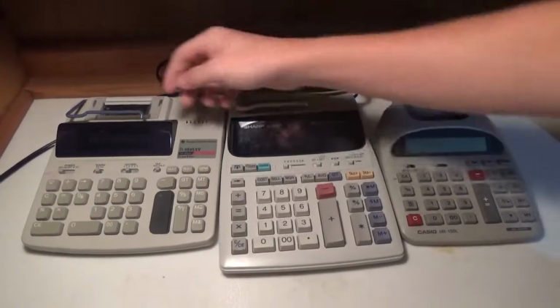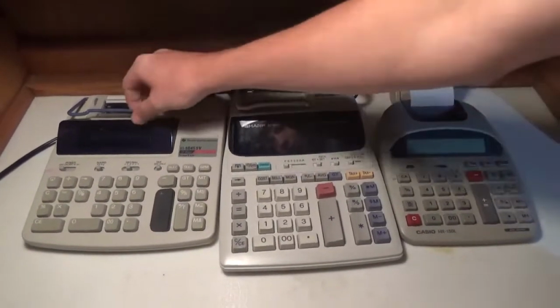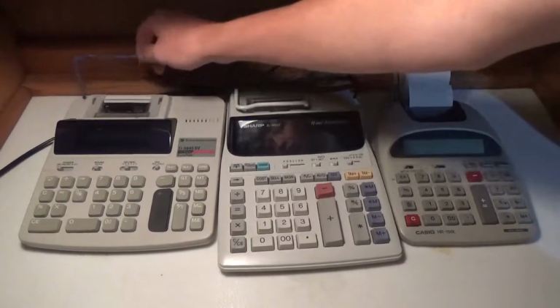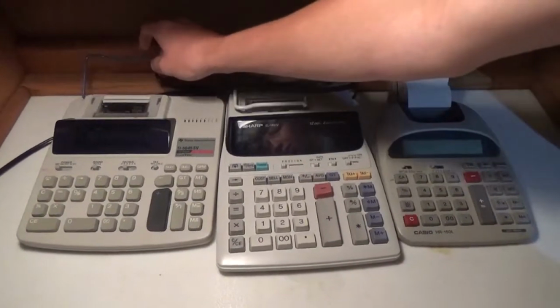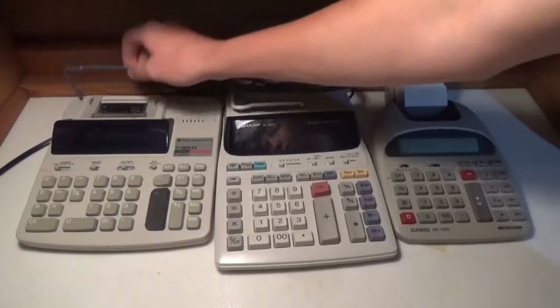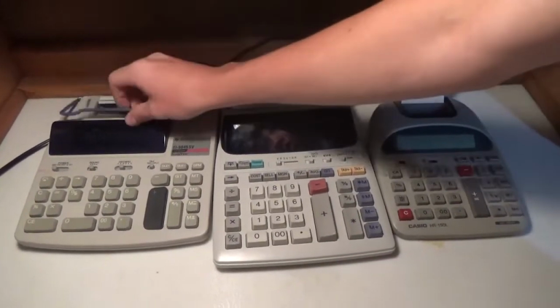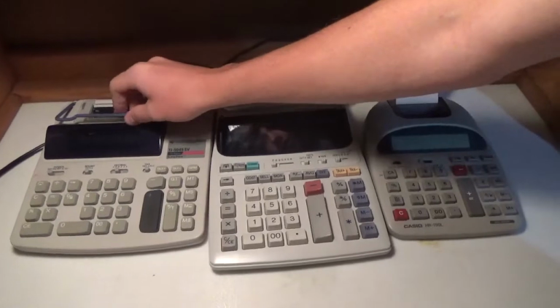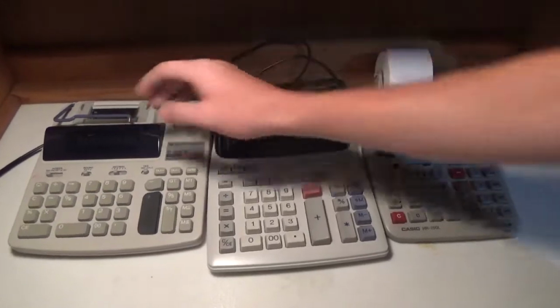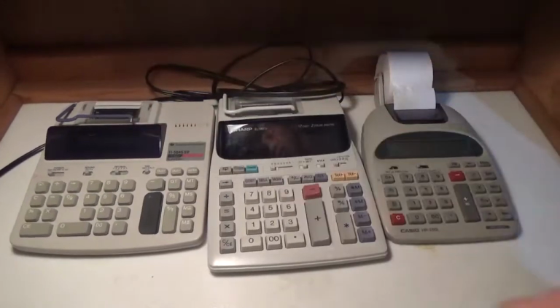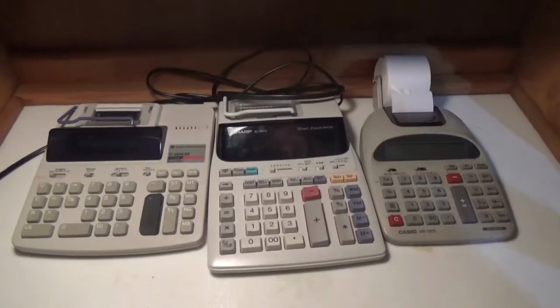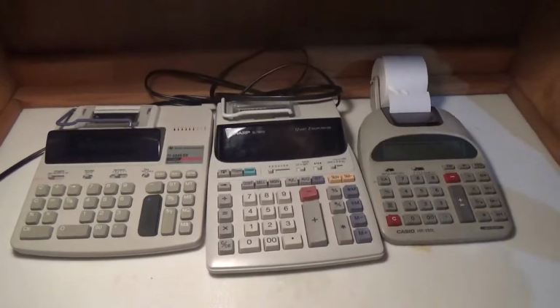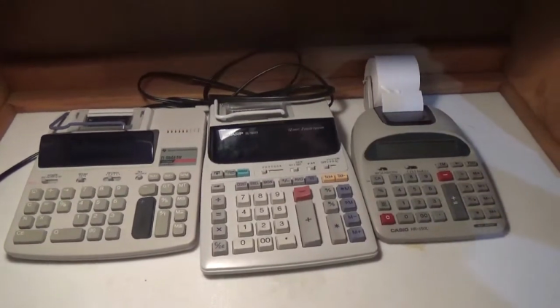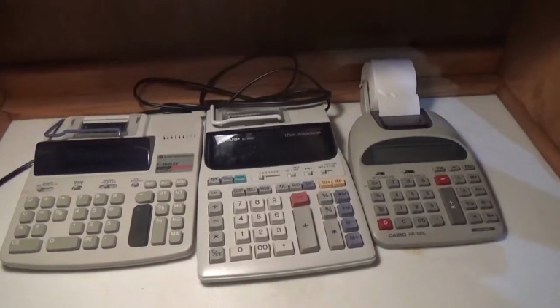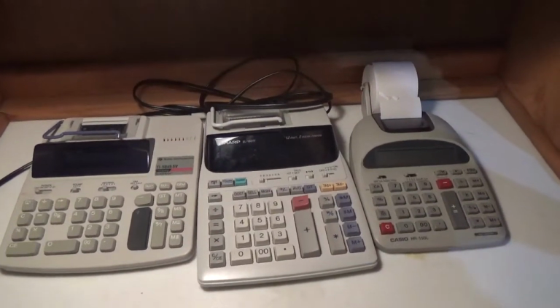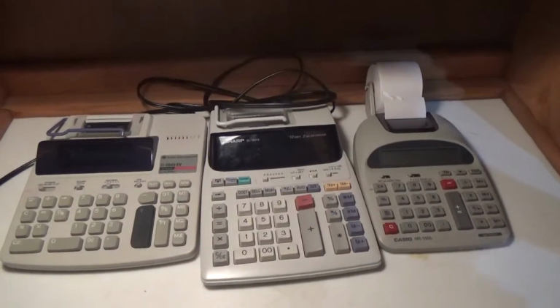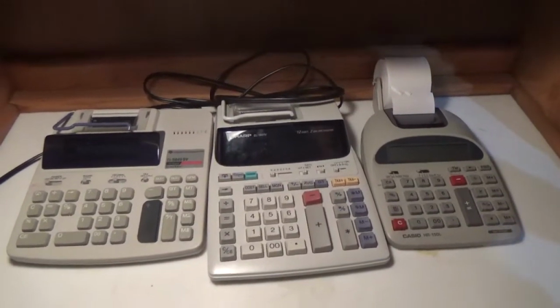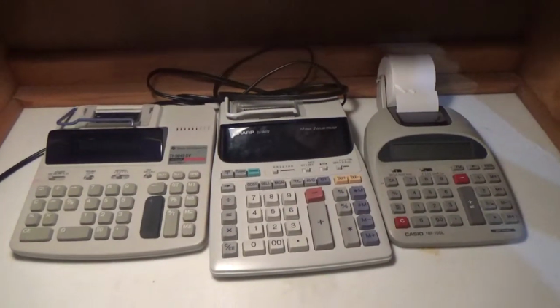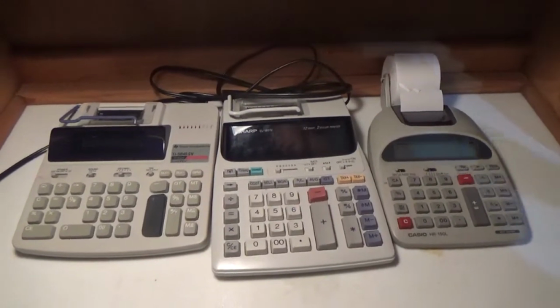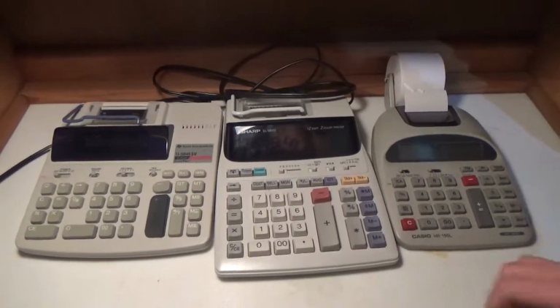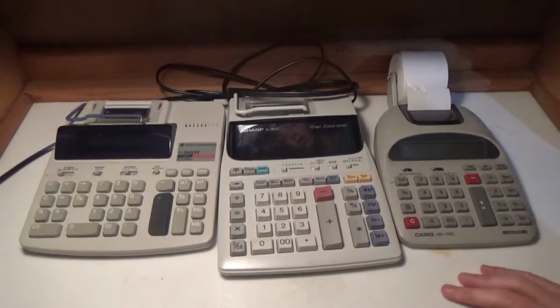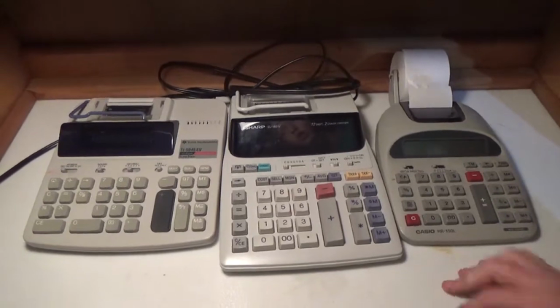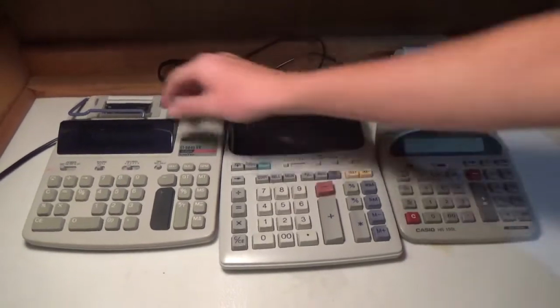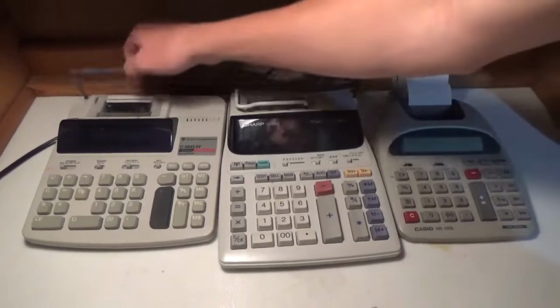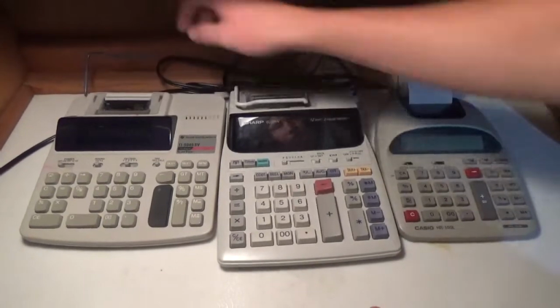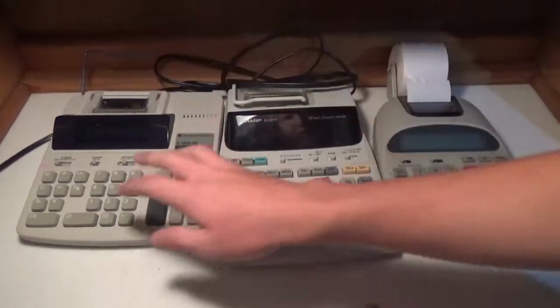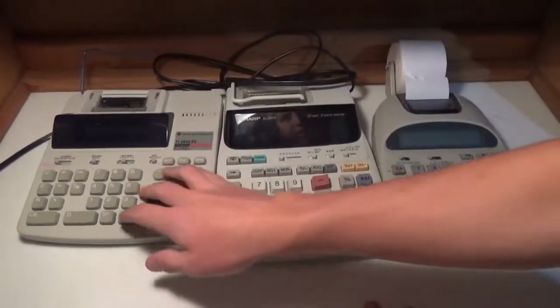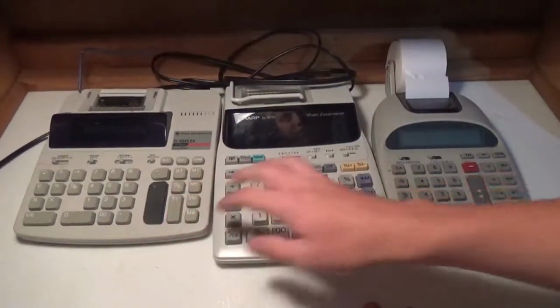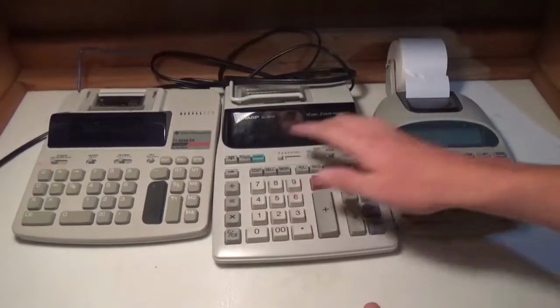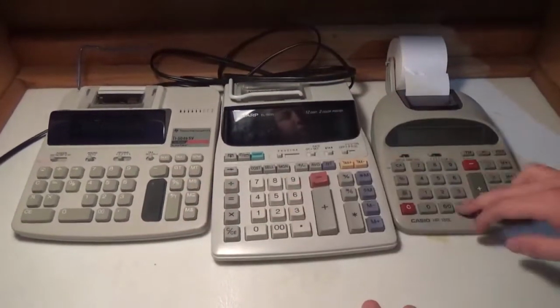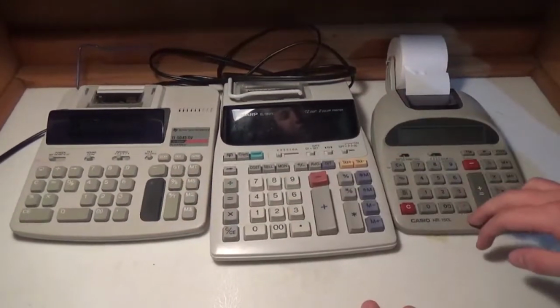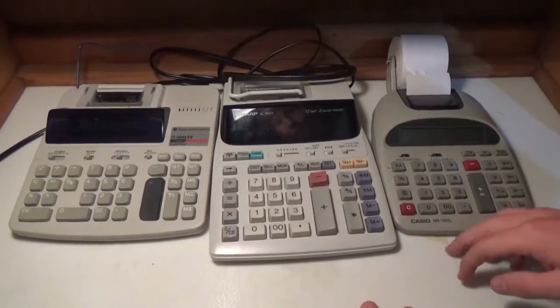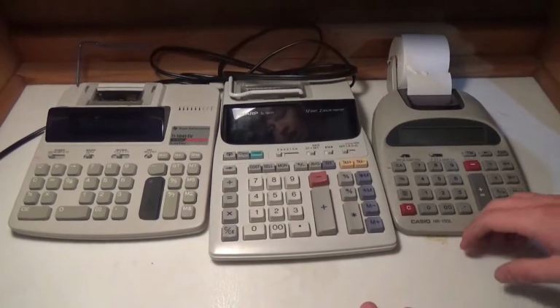Today I'm going to go over three new printing calculators that Gopernopper got for me. I think a few of them we got at a garage sale and maybe some at Goodwill. We have a Texas Instruments, a Sharp, and a Casio — so three different brands.